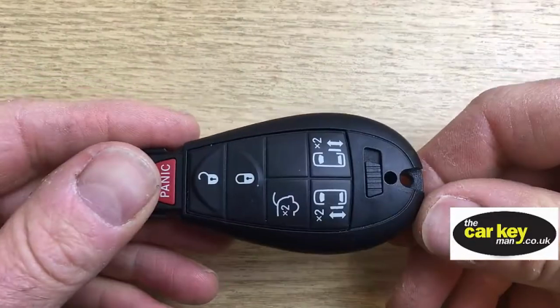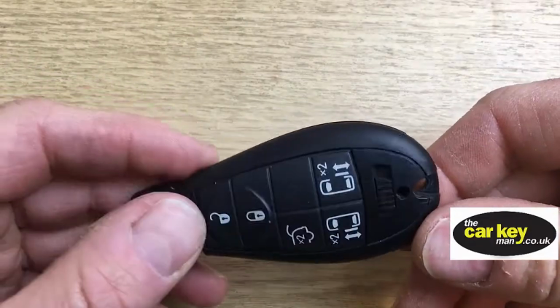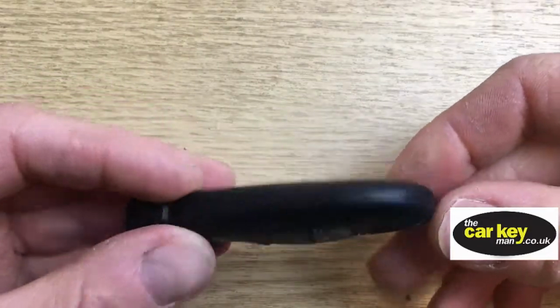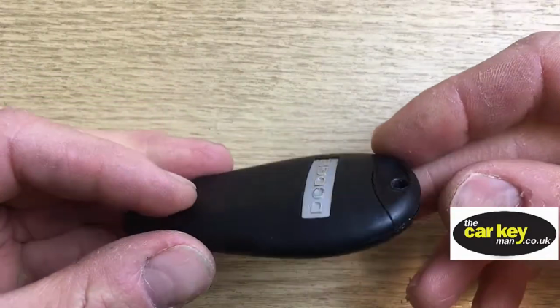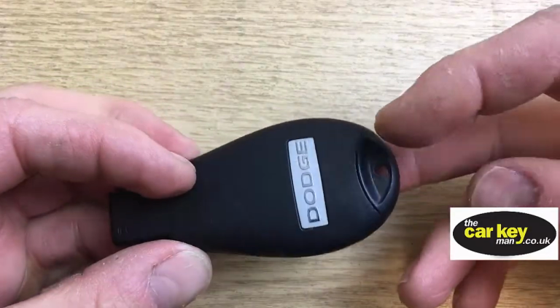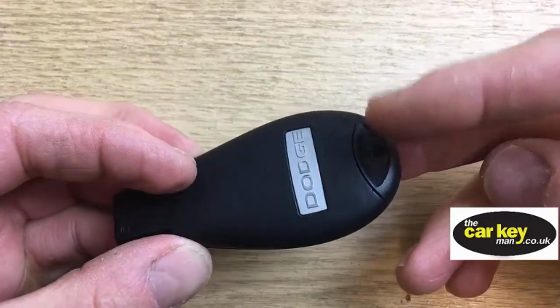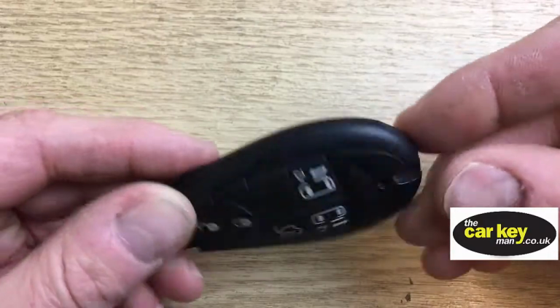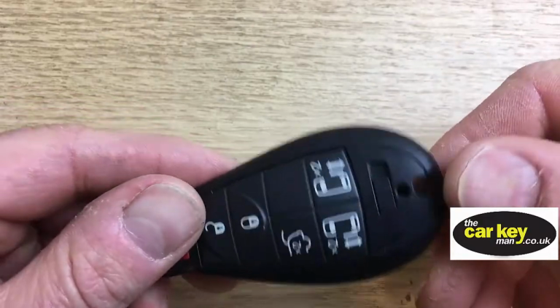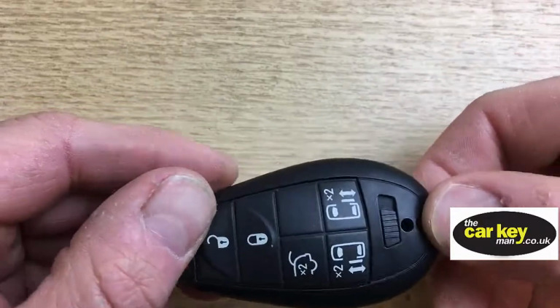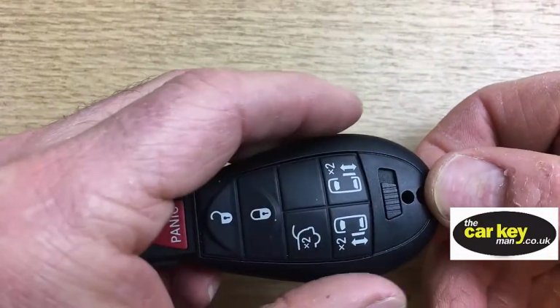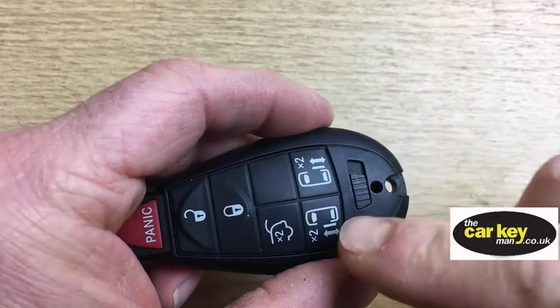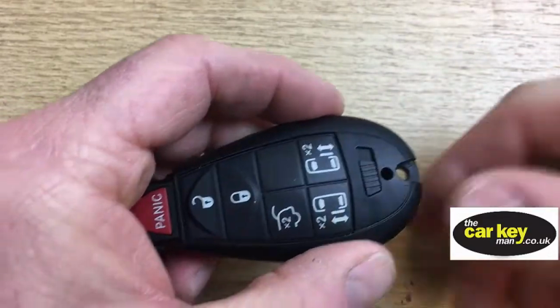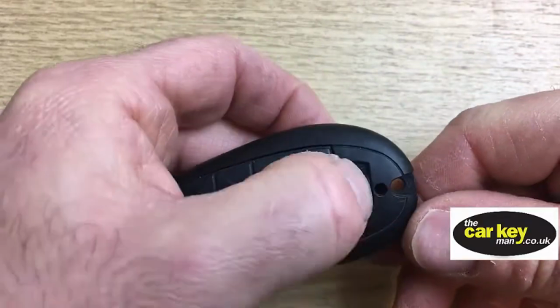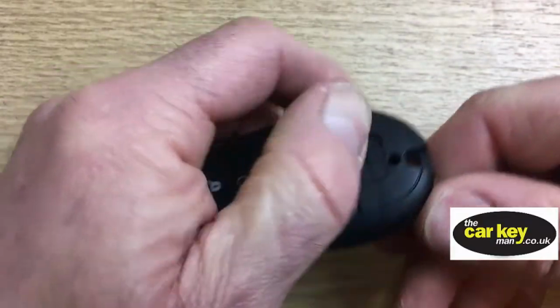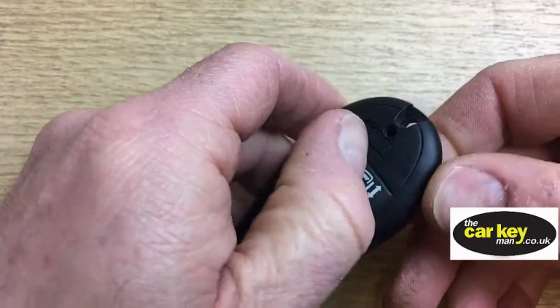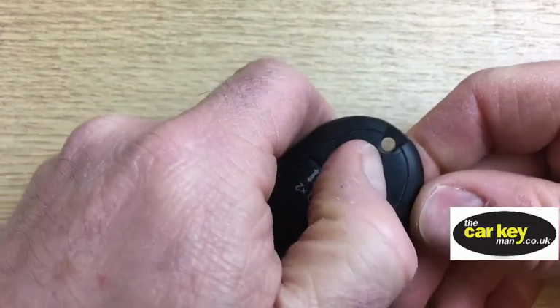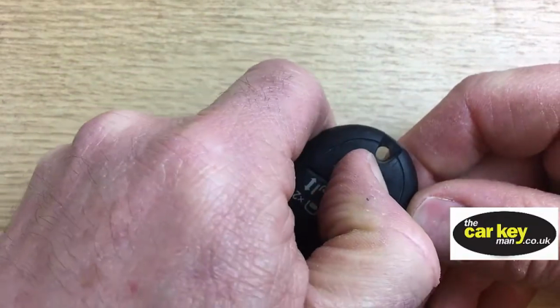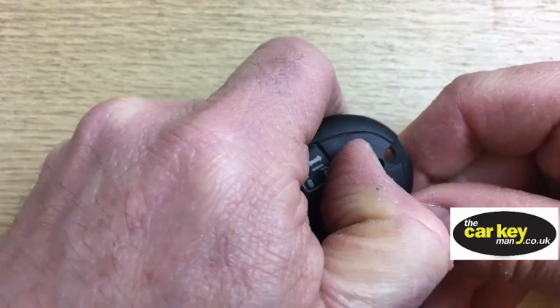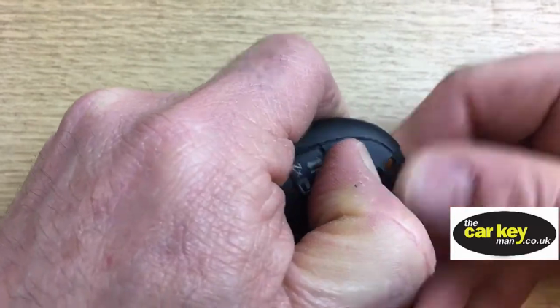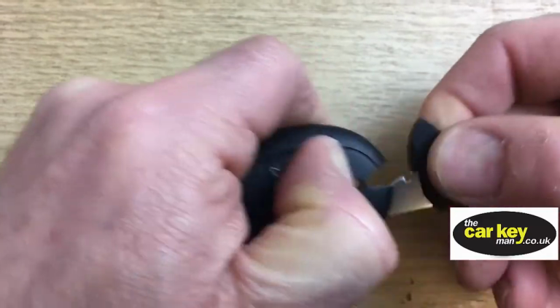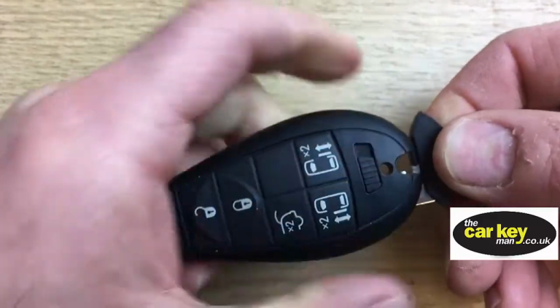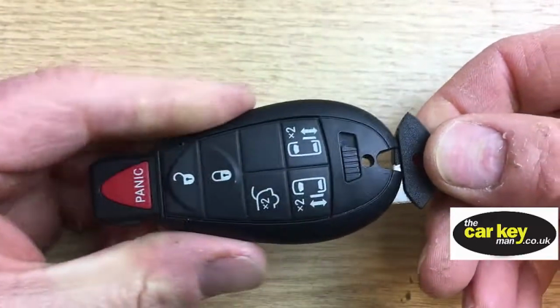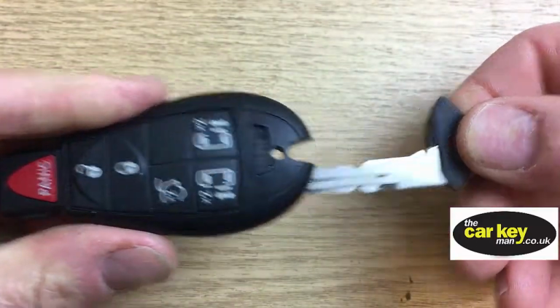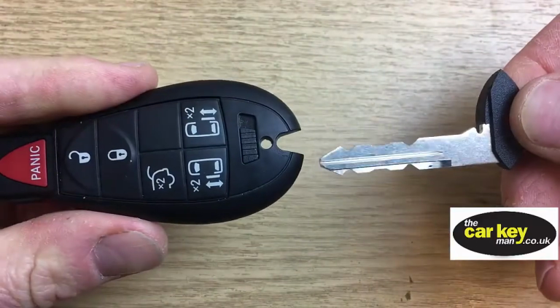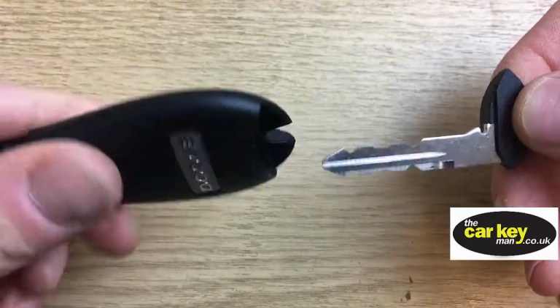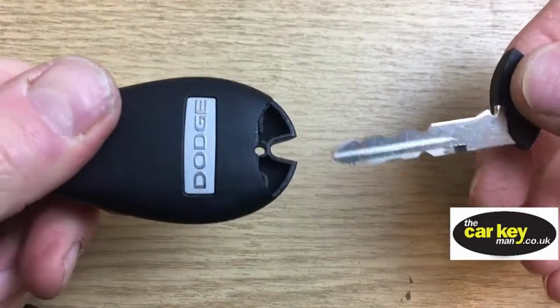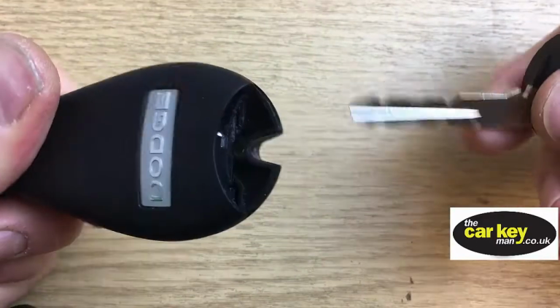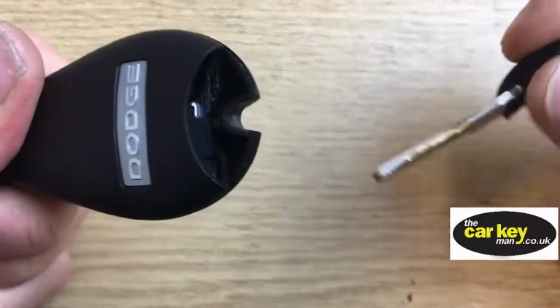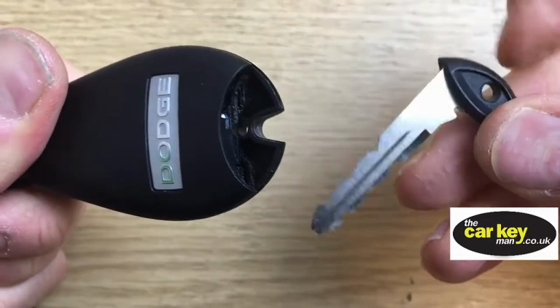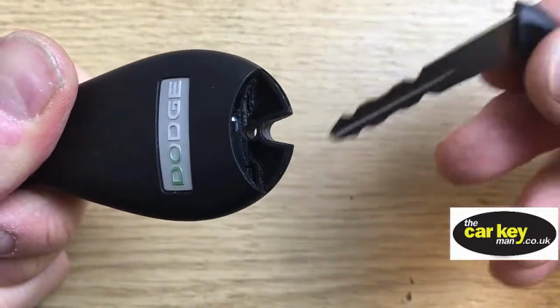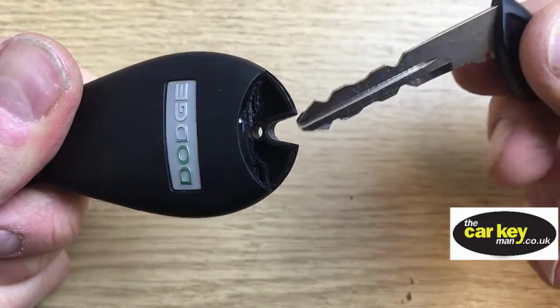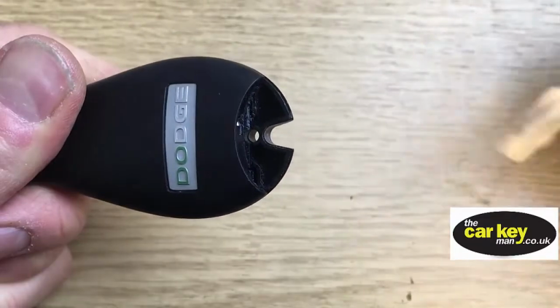The first thing we're gonna do is take the emergency key blade out. You do that by sliding this little slider to one side — it's quite tight — and then that just pulls out. We're gonna need this in a minute.